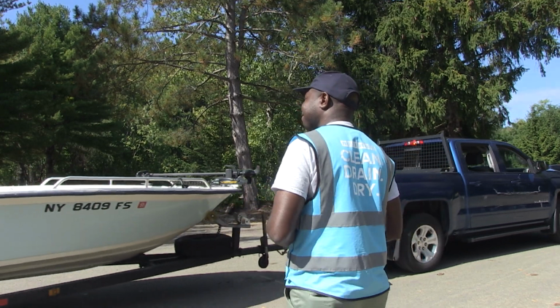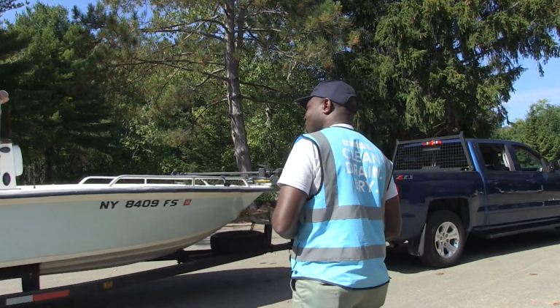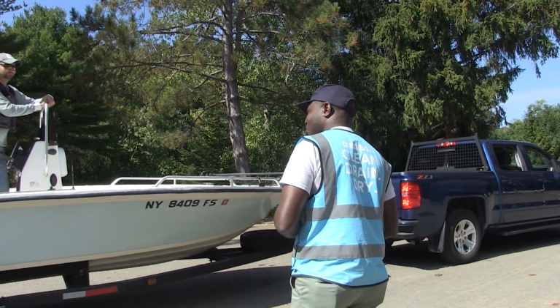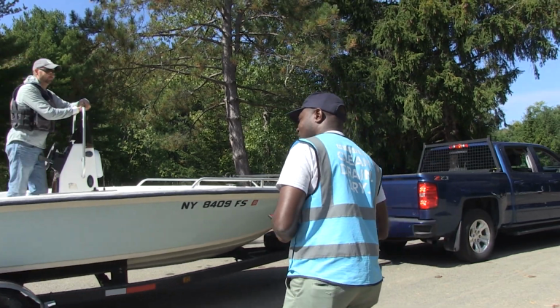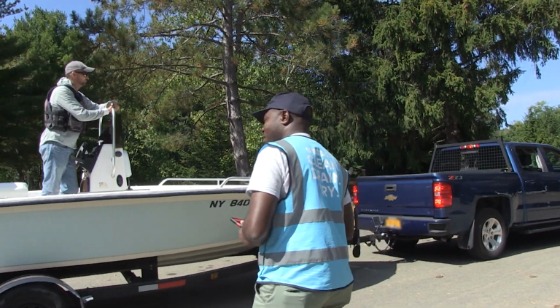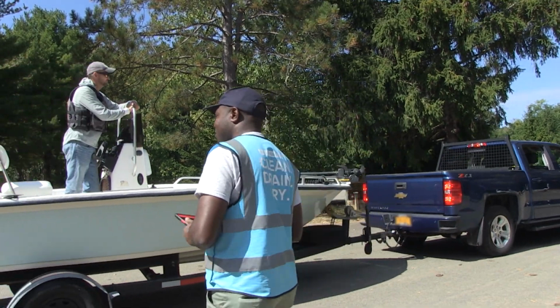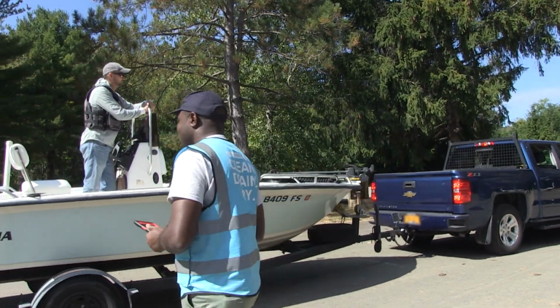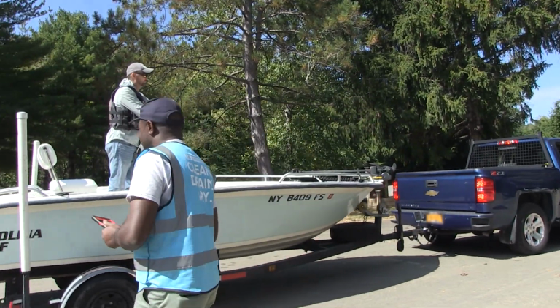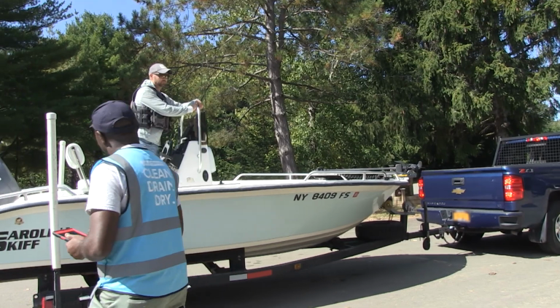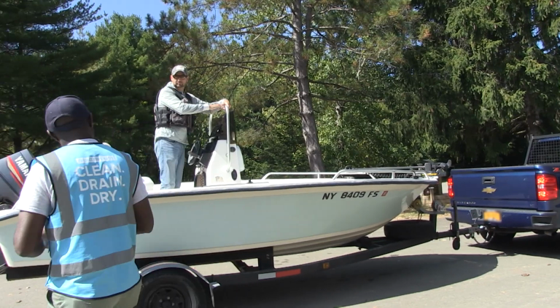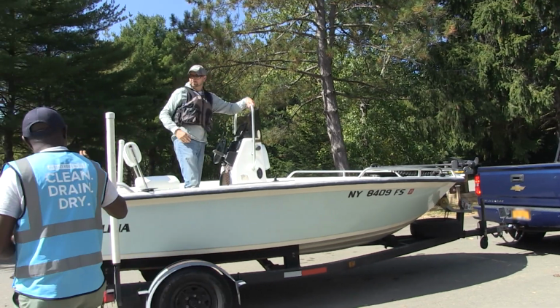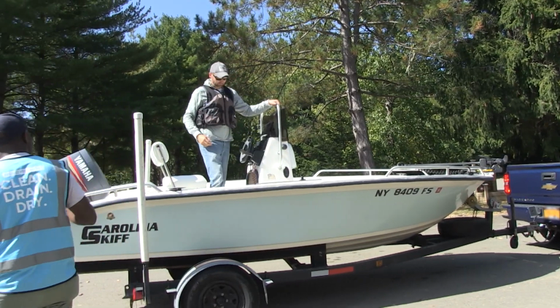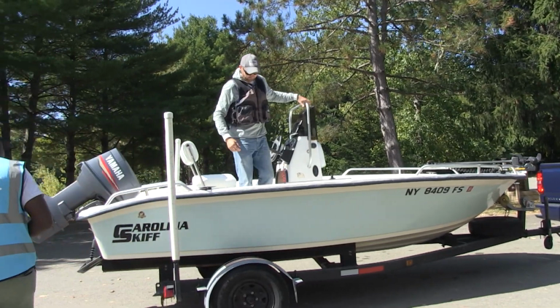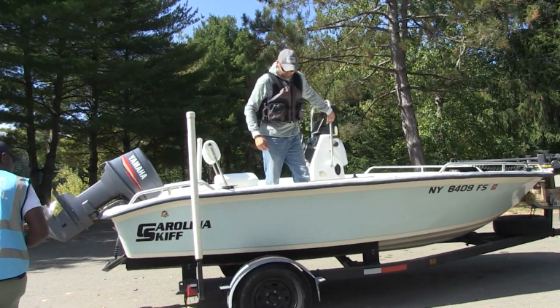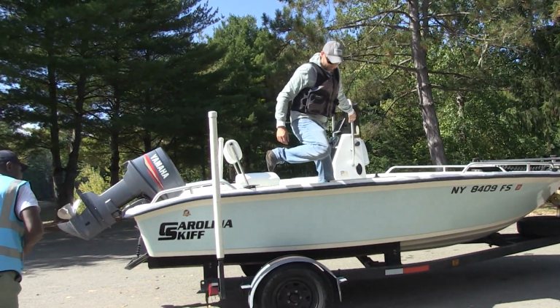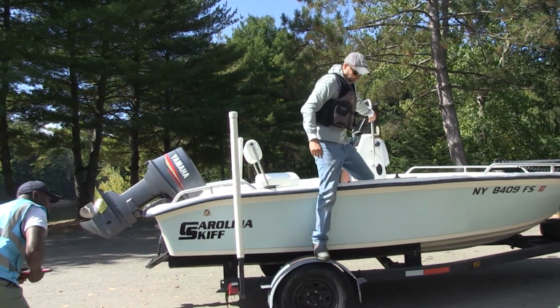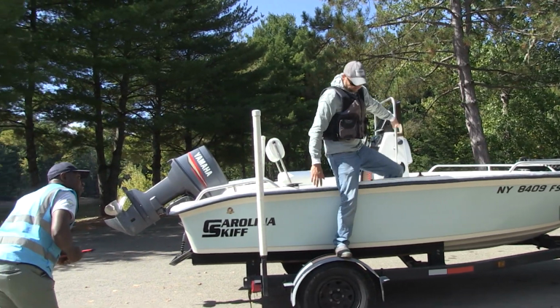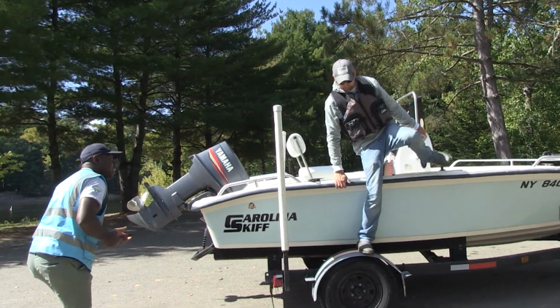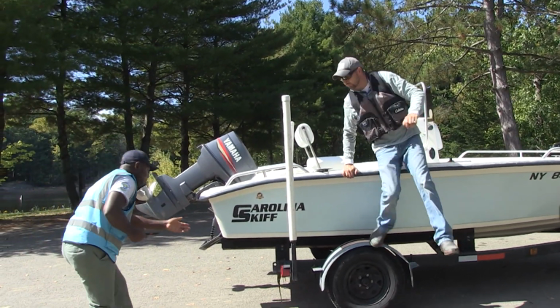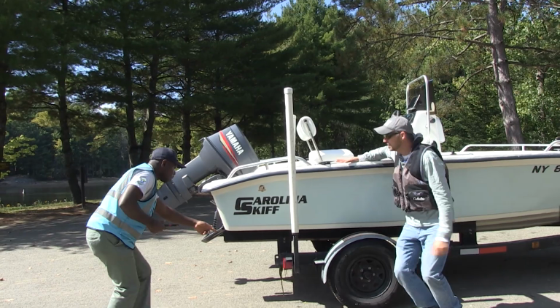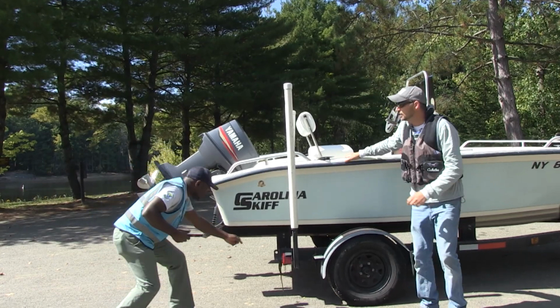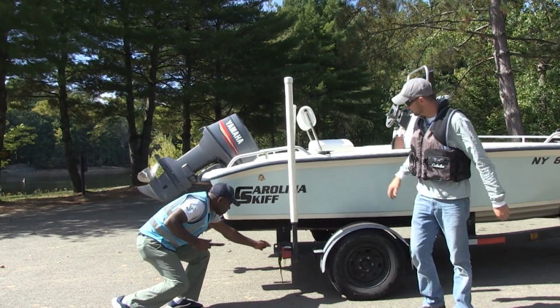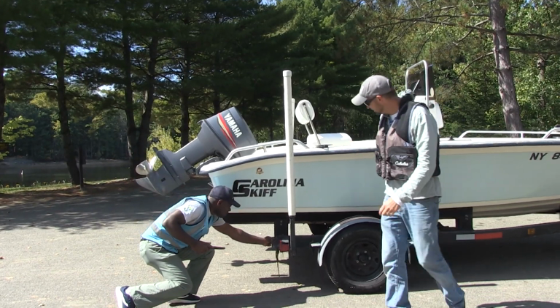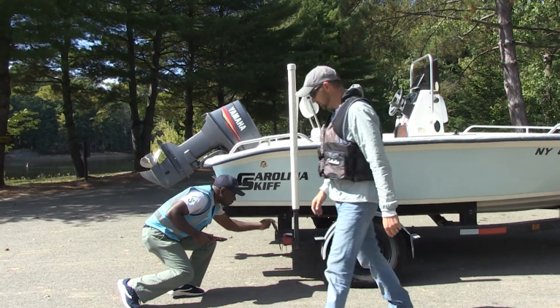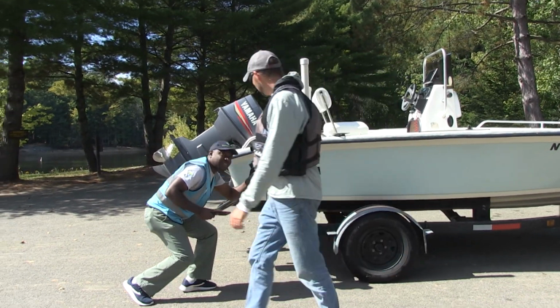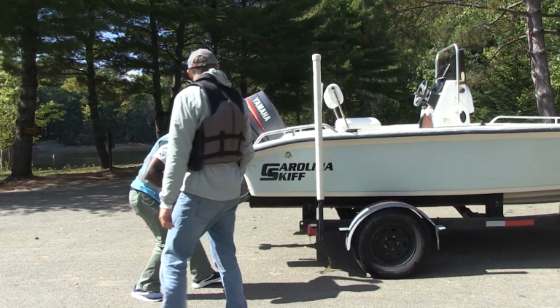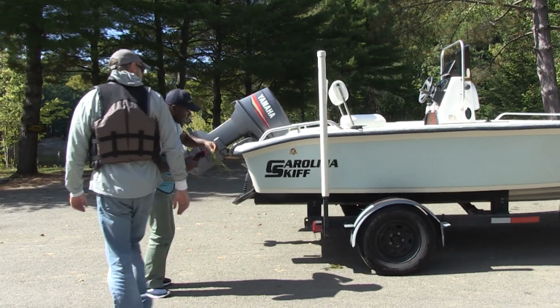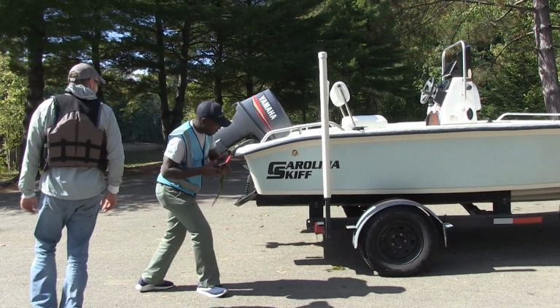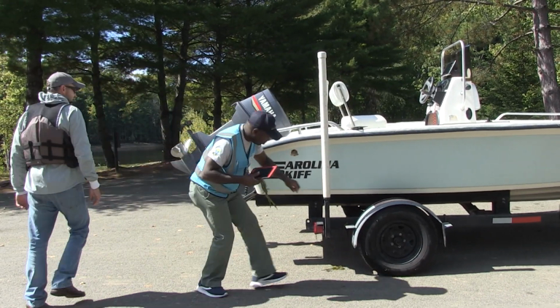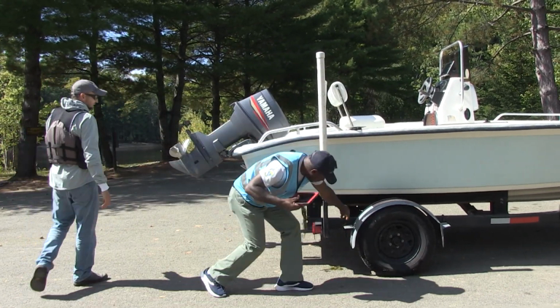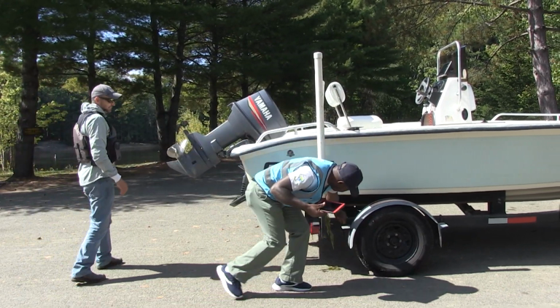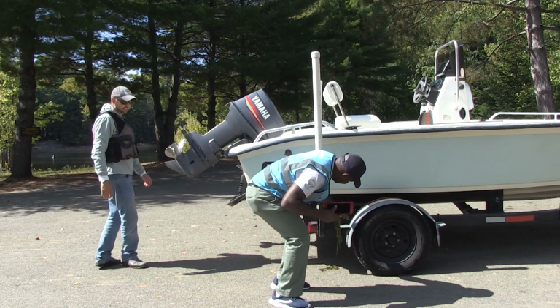To help you learn how to clean, drain, and dry your watercraft and equipment, boat stewards are placed at popular launches across the state. Always remember to treat your local boat steward with respect — they're at the launch to lend a hand.